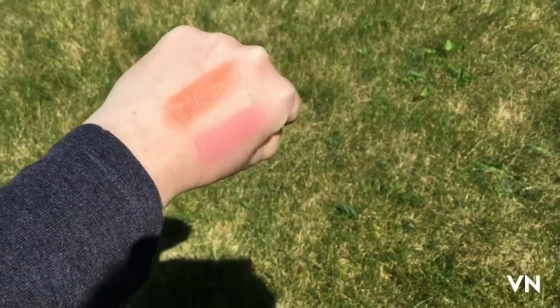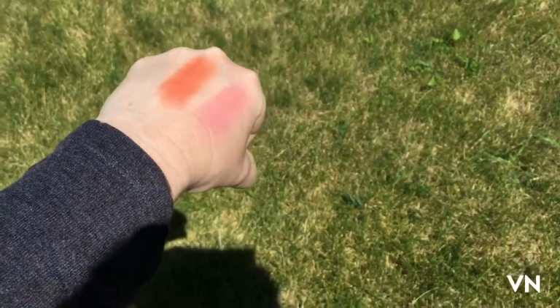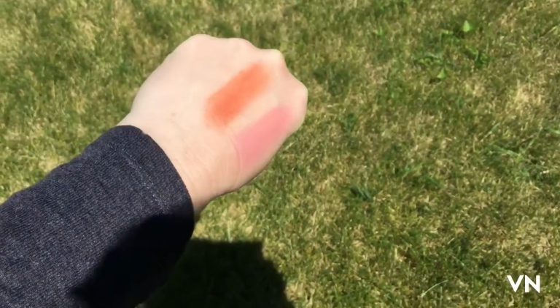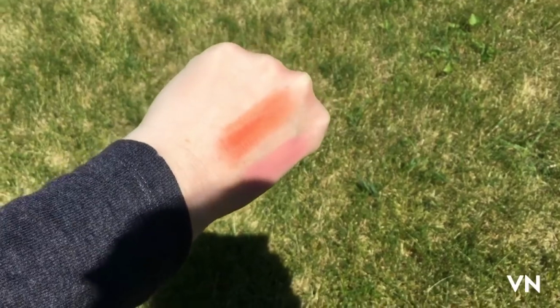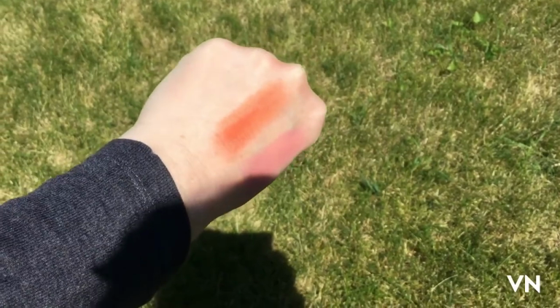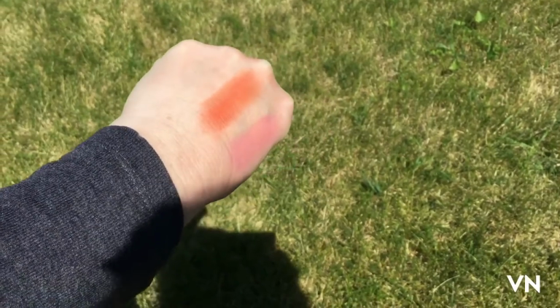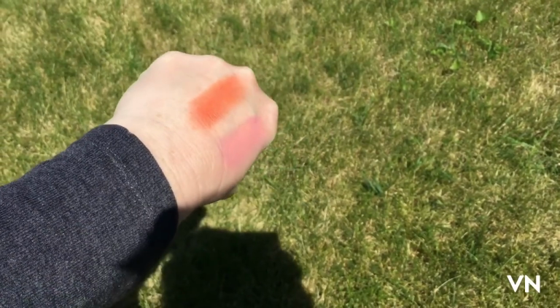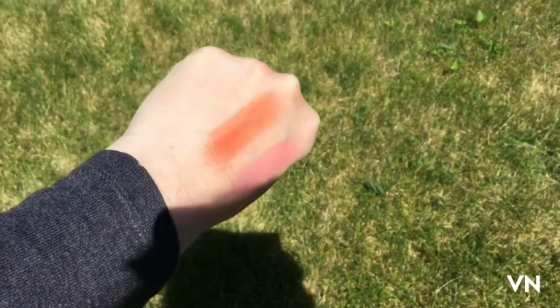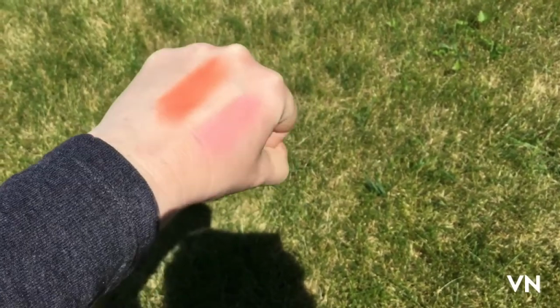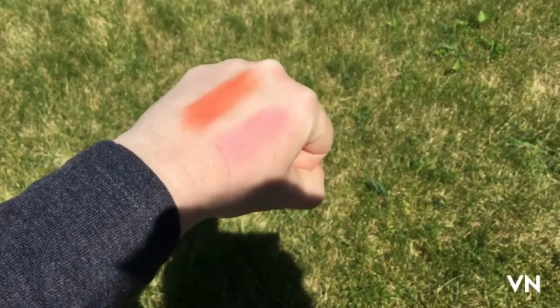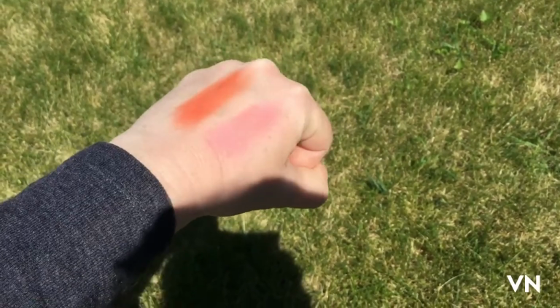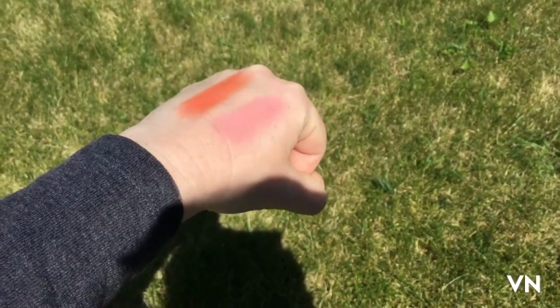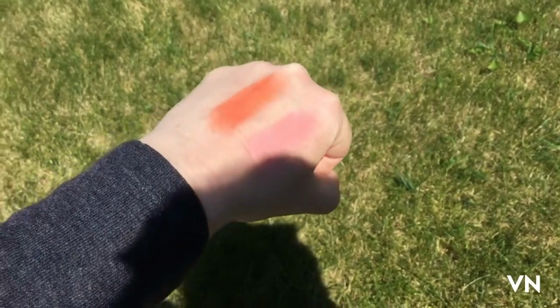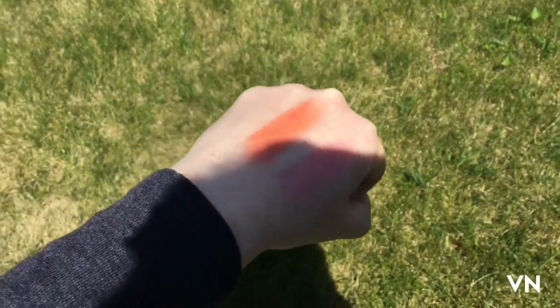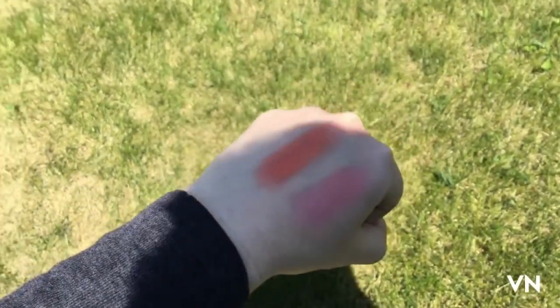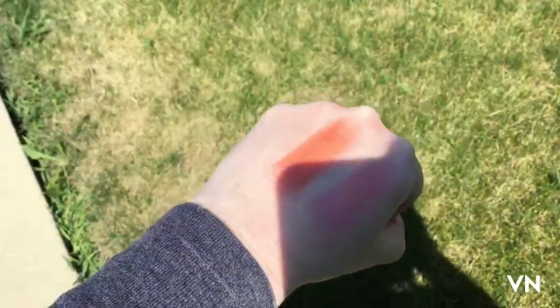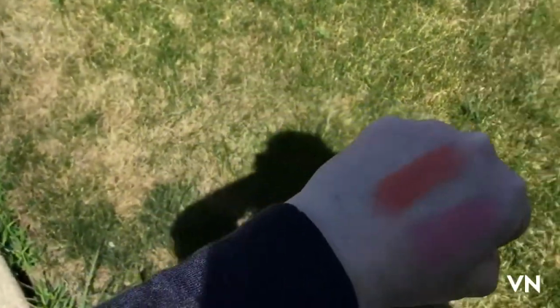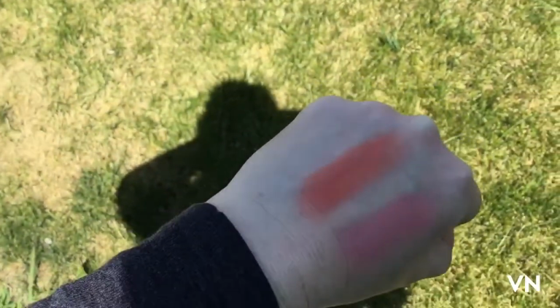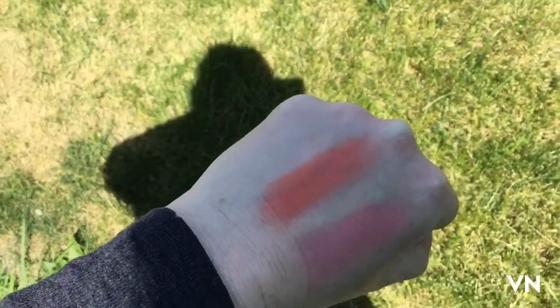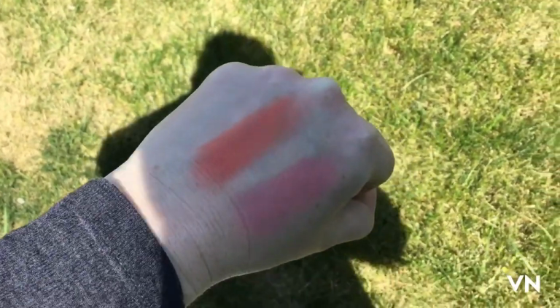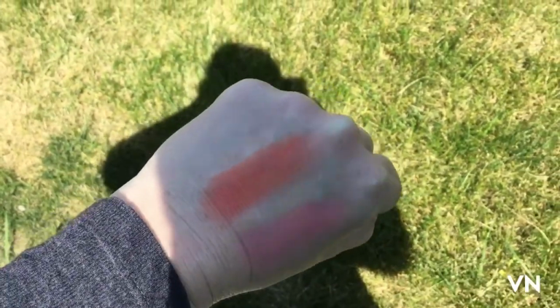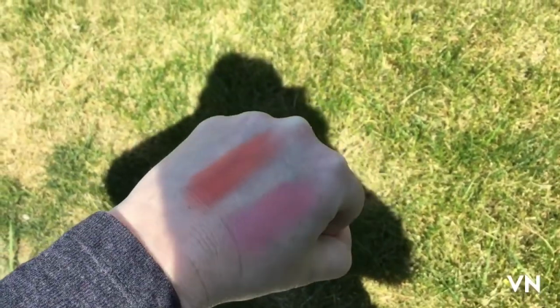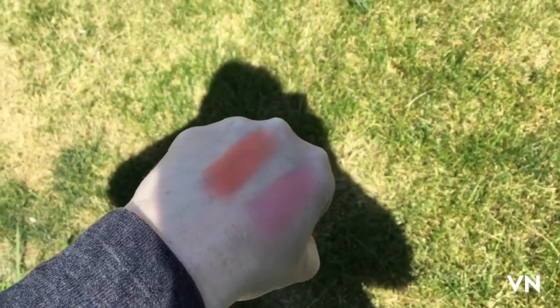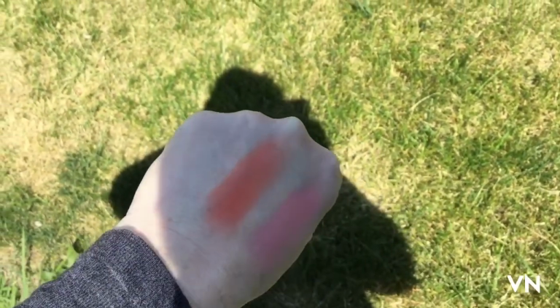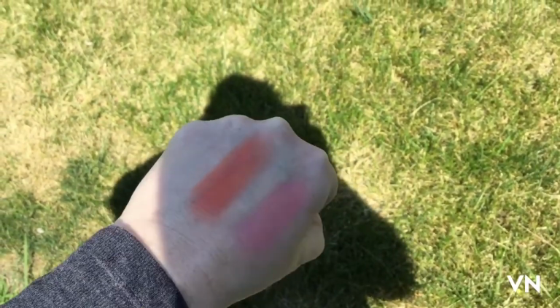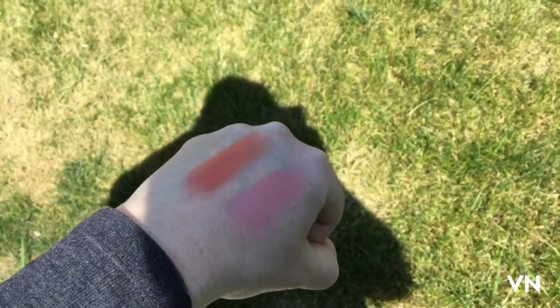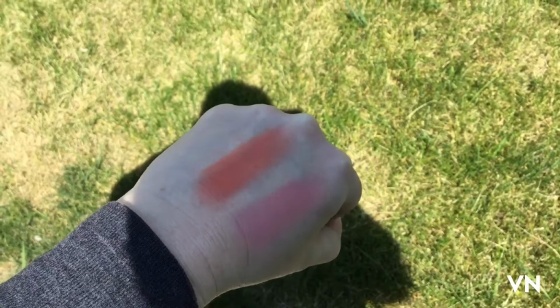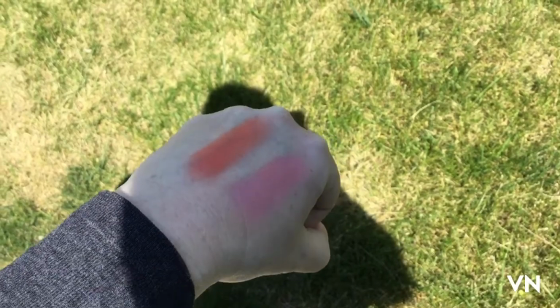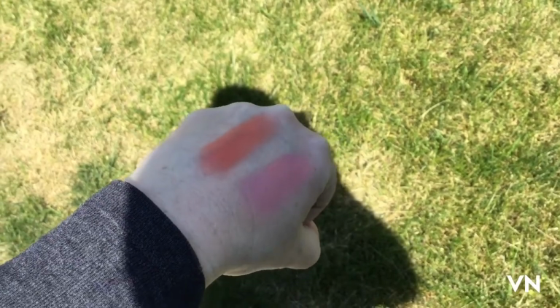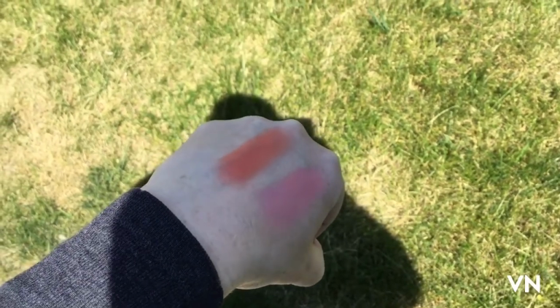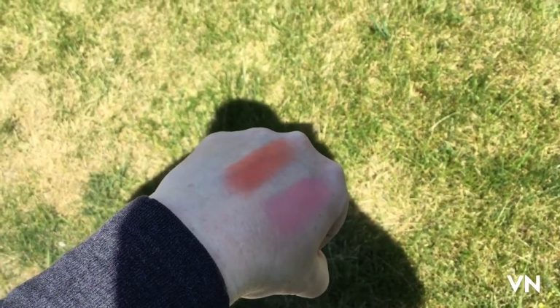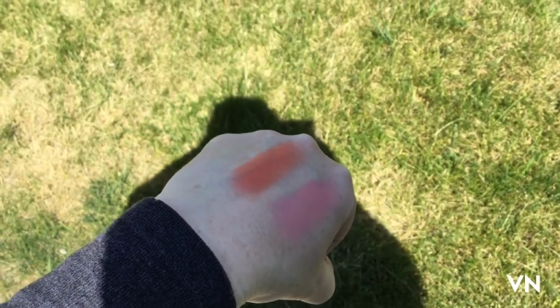They do have a little bit of shimmer, not too much though. Let's see what it looks like in the shade. These are highly pigmented so I think a little goes a long way.